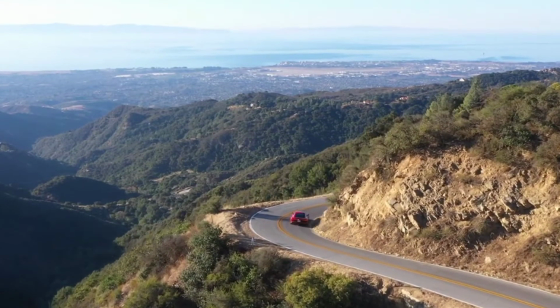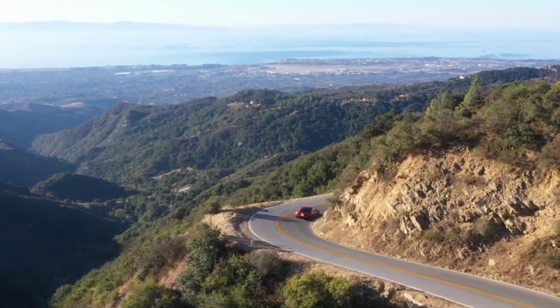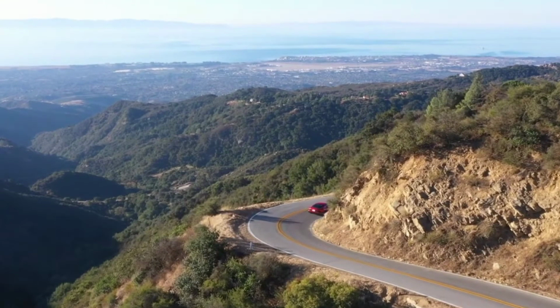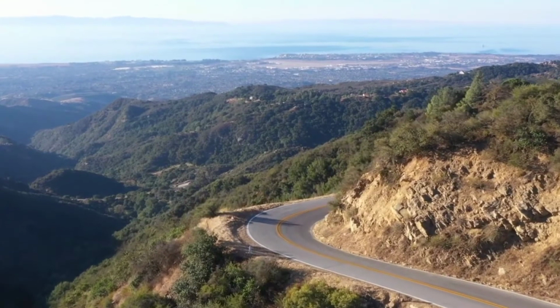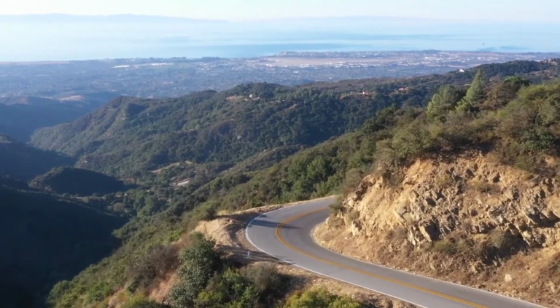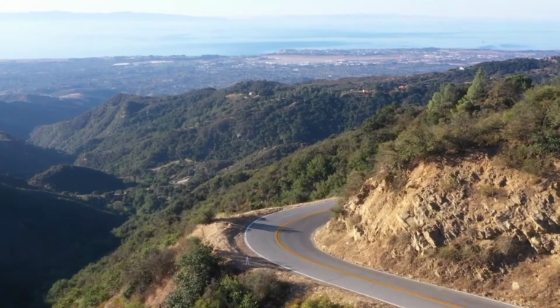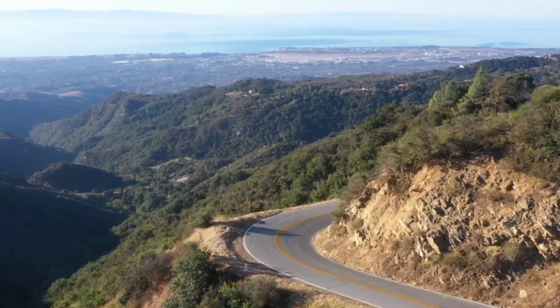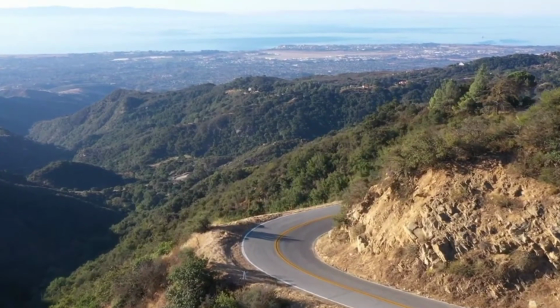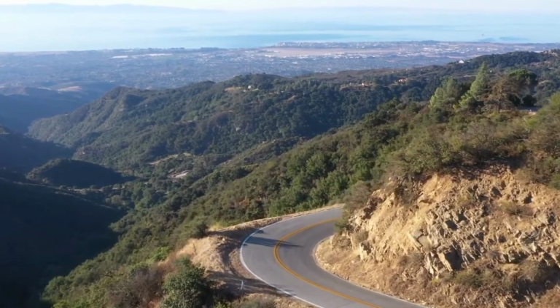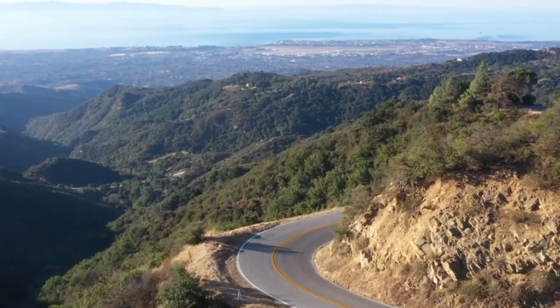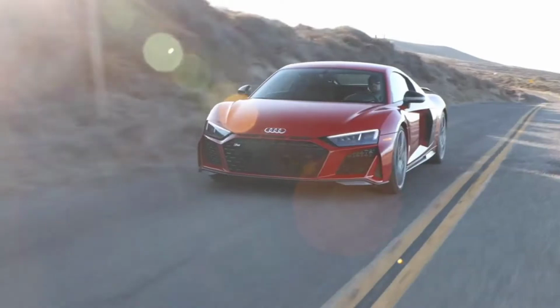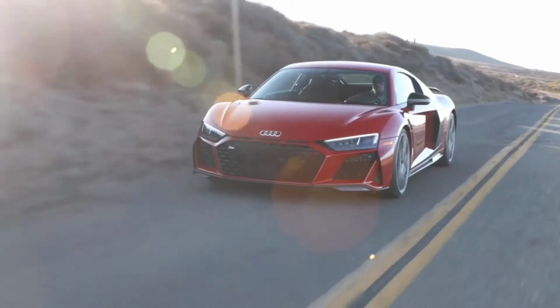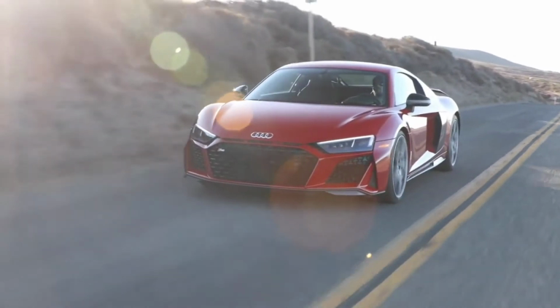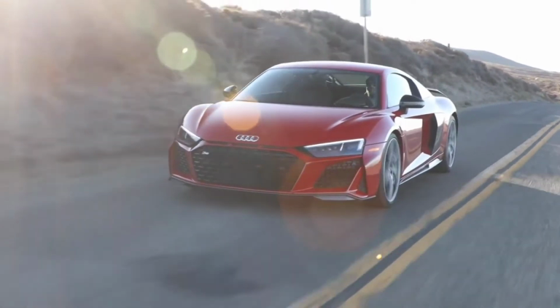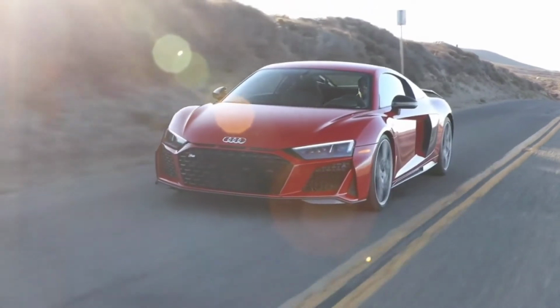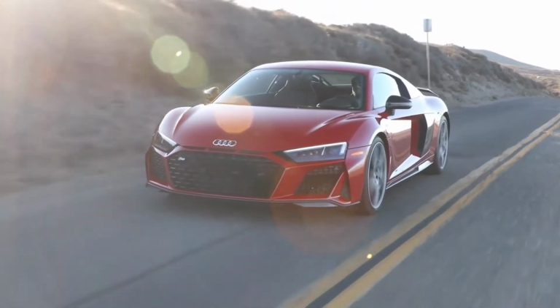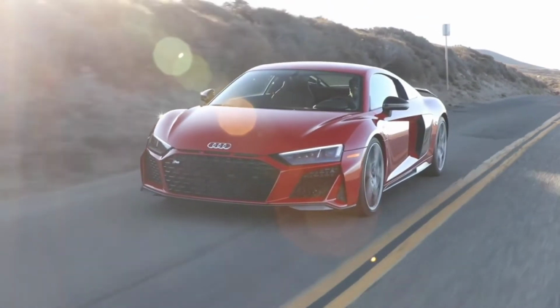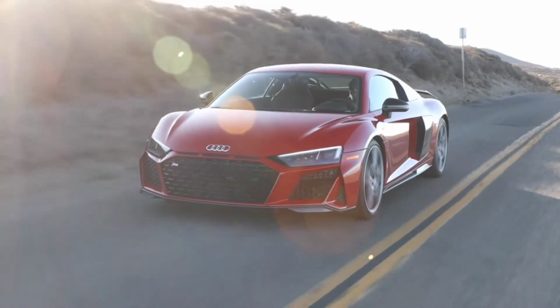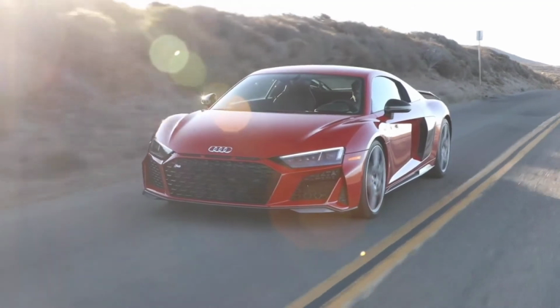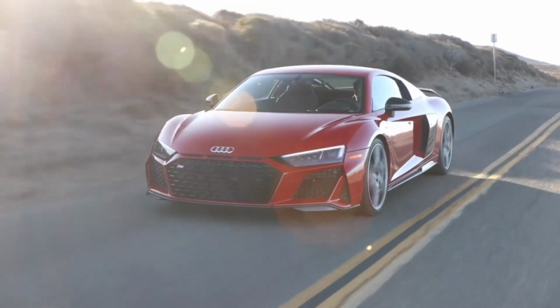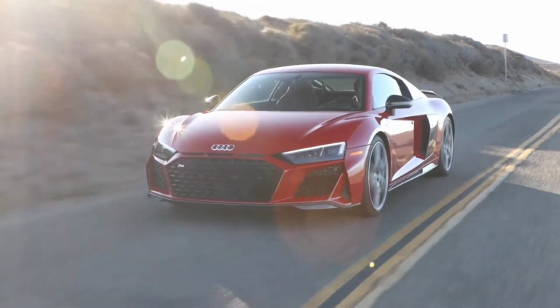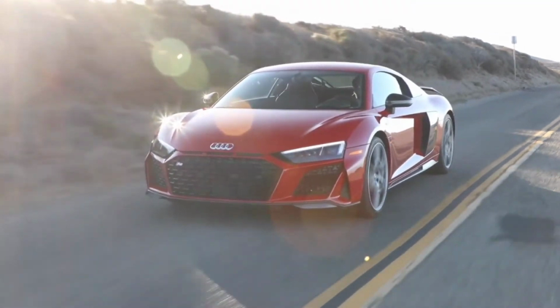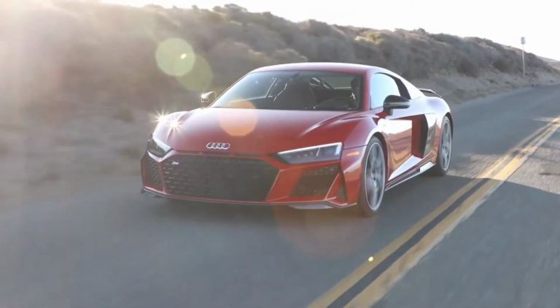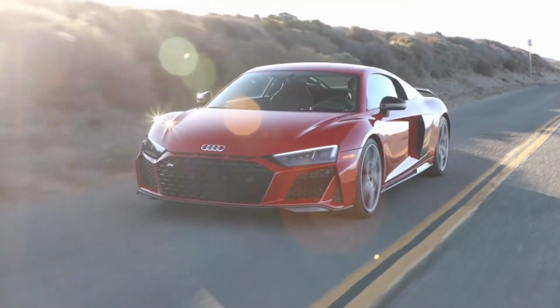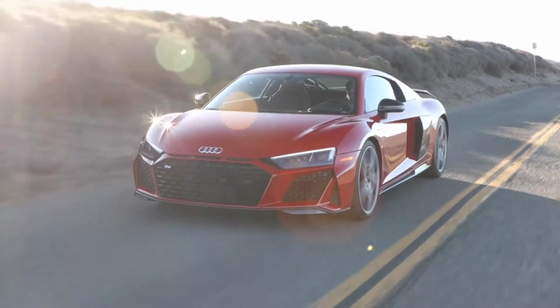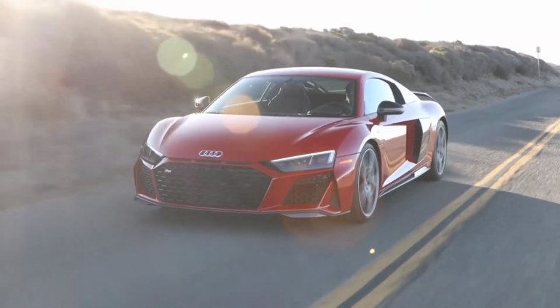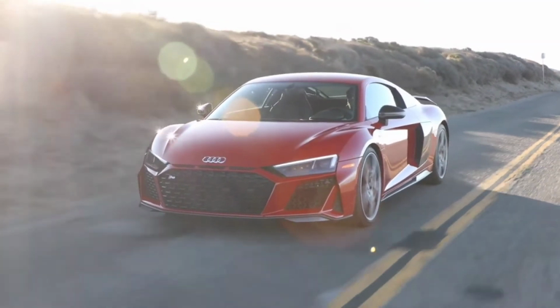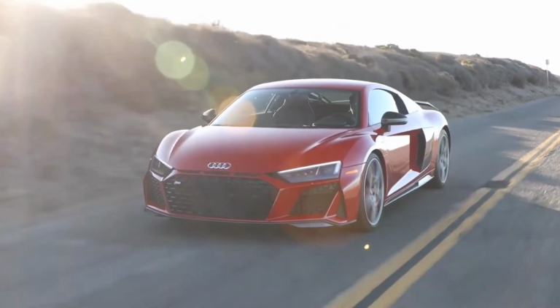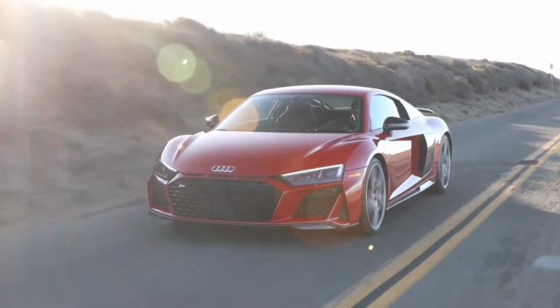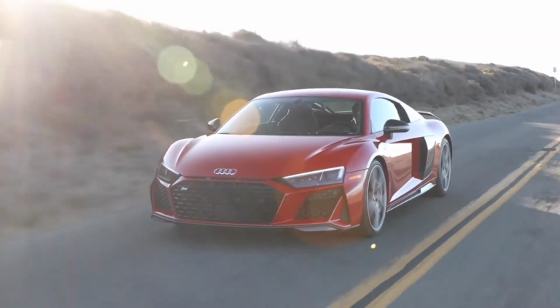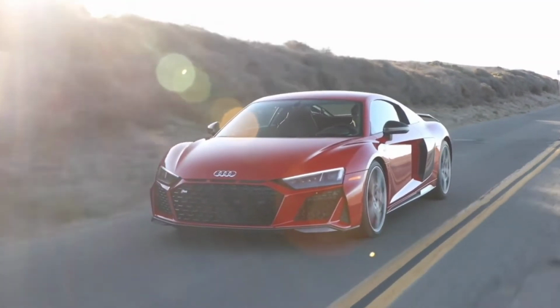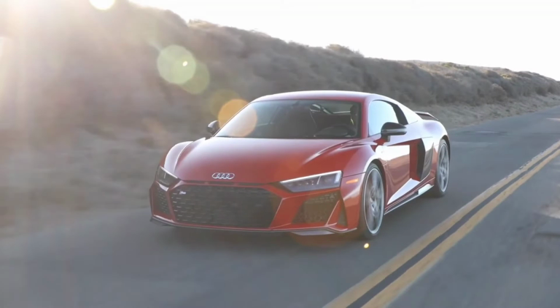The V10 Performance models now come standard with 20-inch 5 double-spoke dynamic design milled cut wheels in titanium finish, with an option to change the color to anthracite finish.